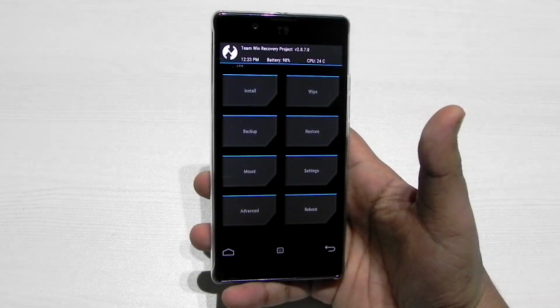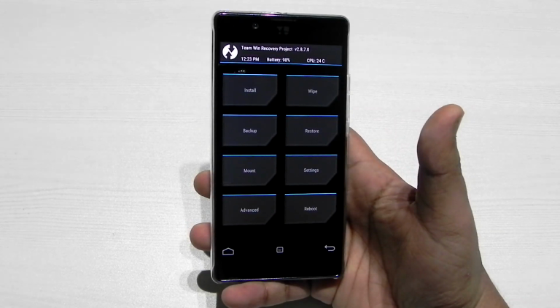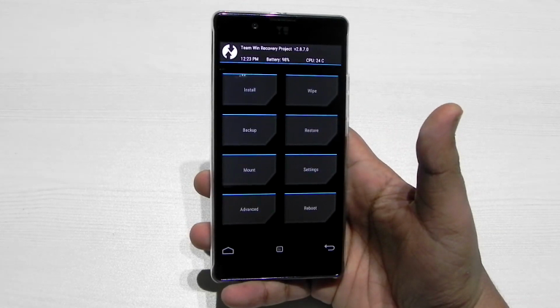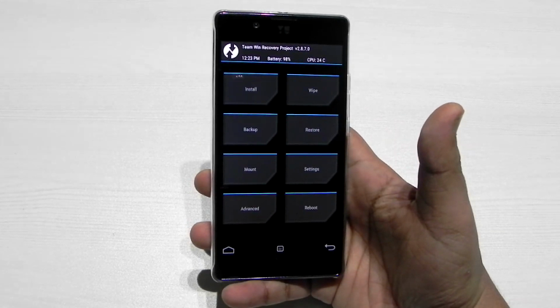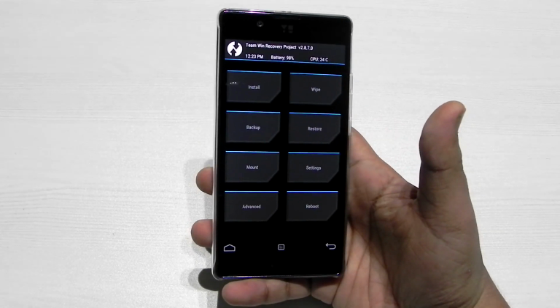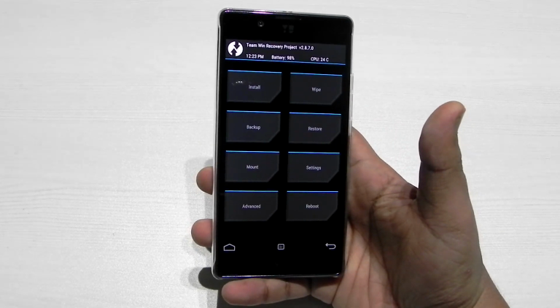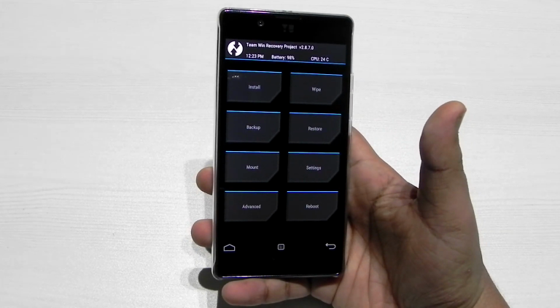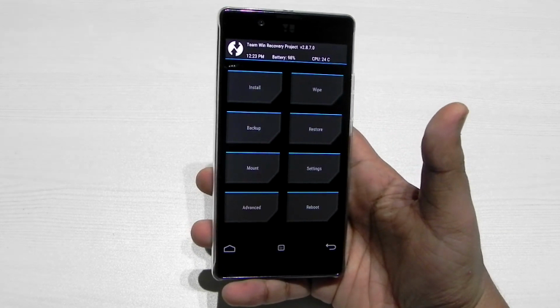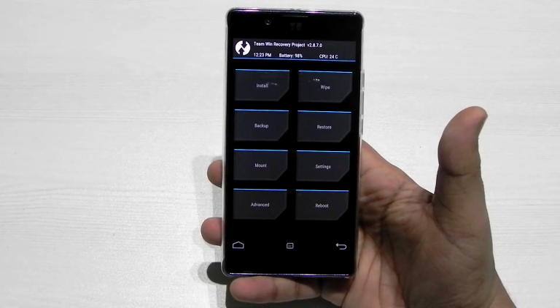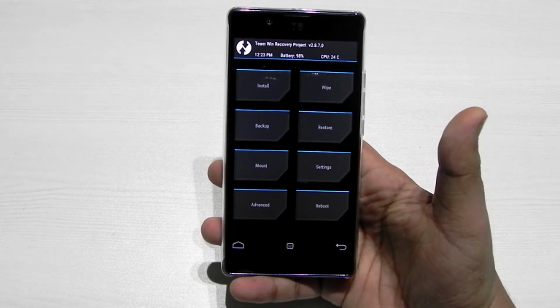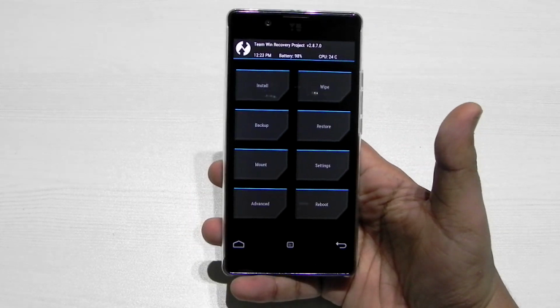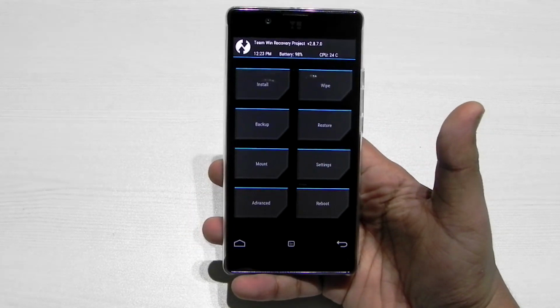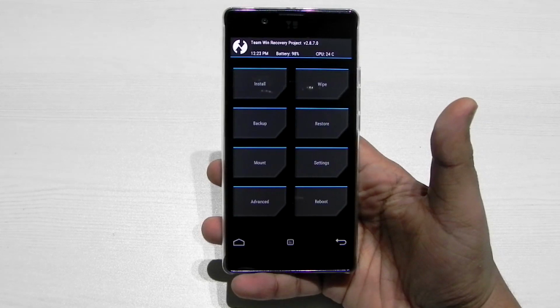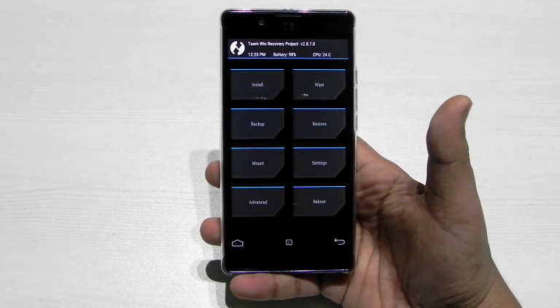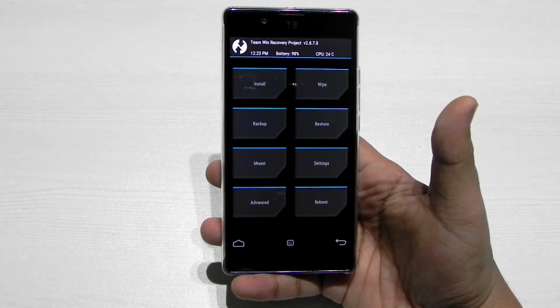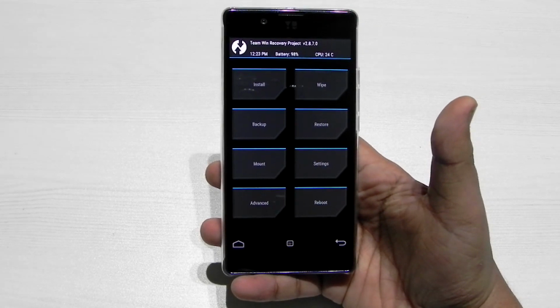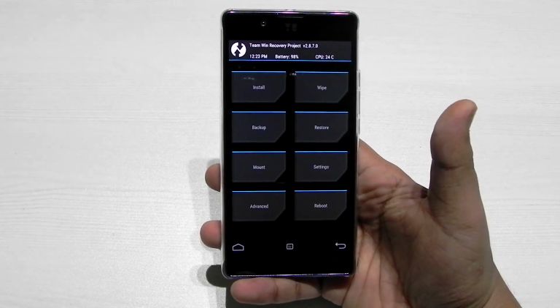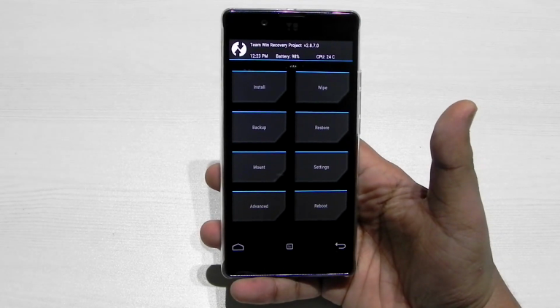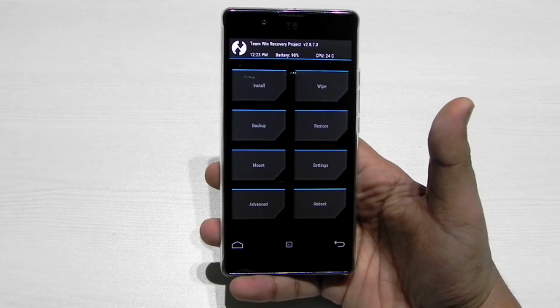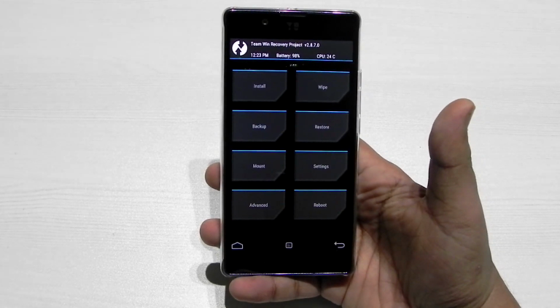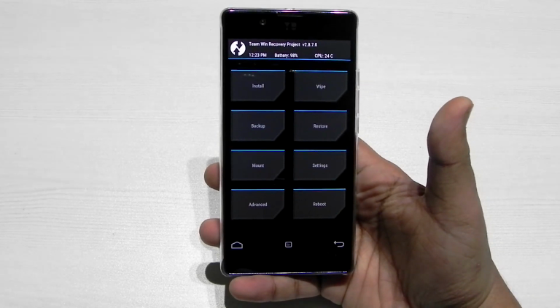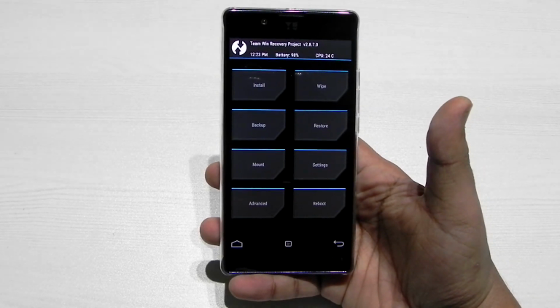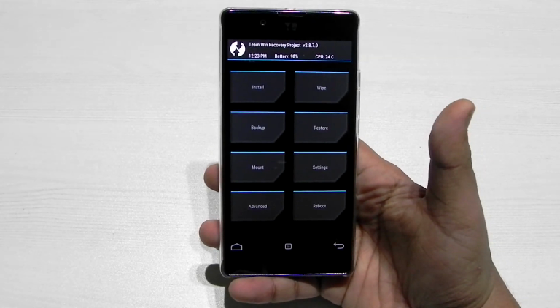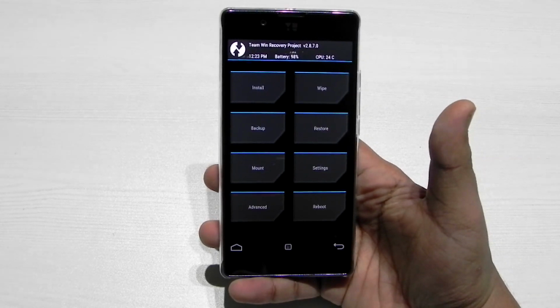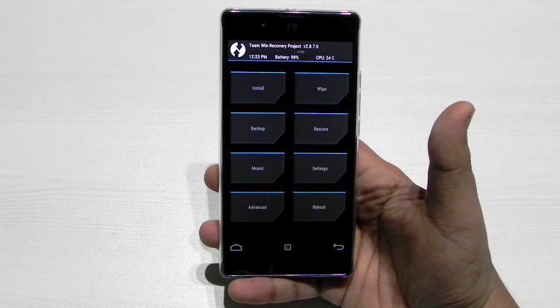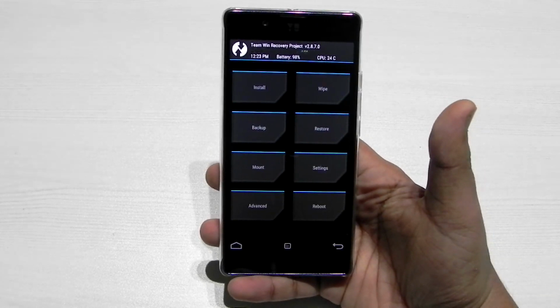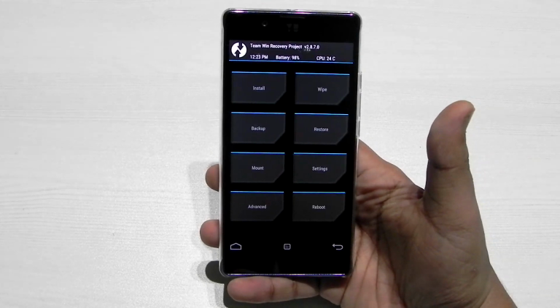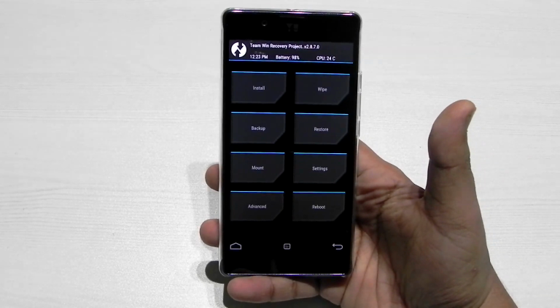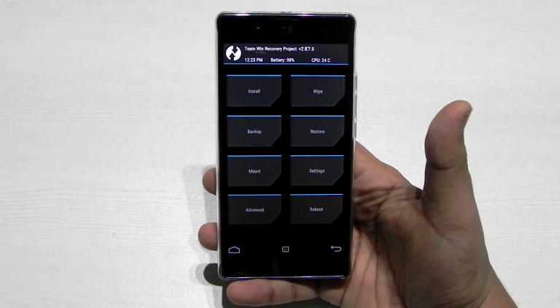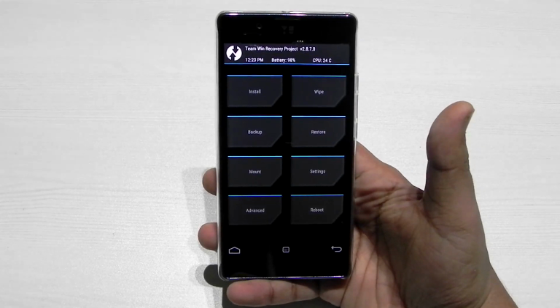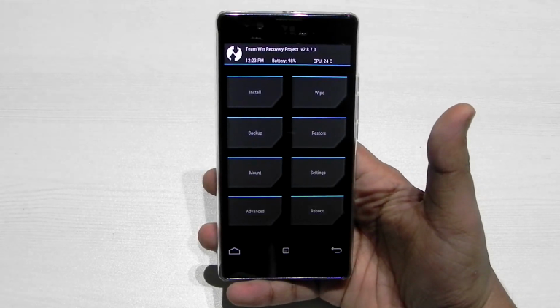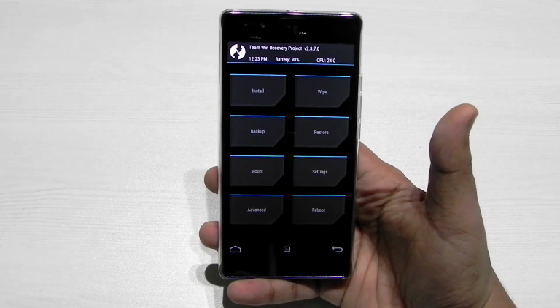Custom ROMs for this phone are starting to roll out. The moment some stable ROMs come out for this phone, I will surely be checking it out and making videos. Custom recovery is the most important thing to have.